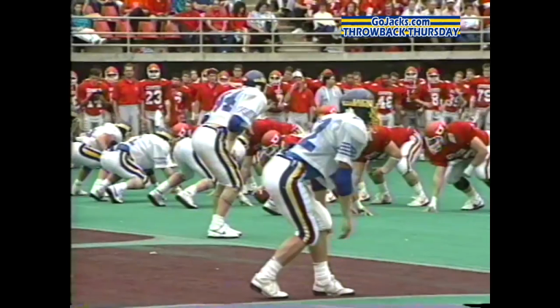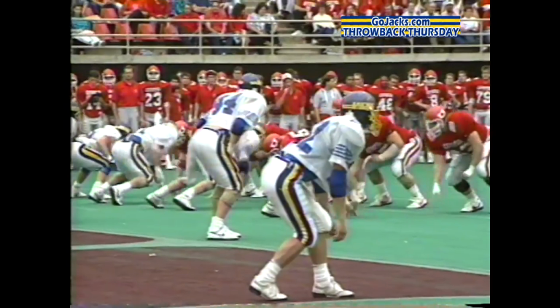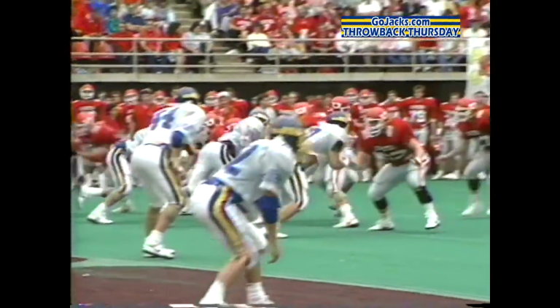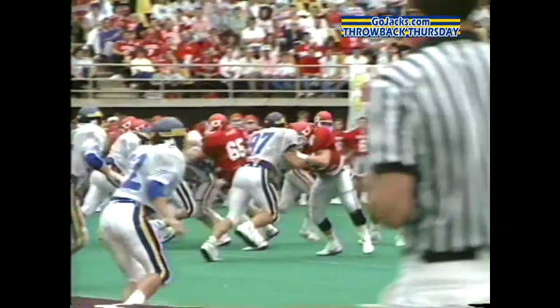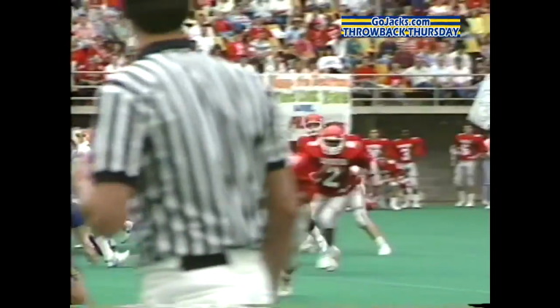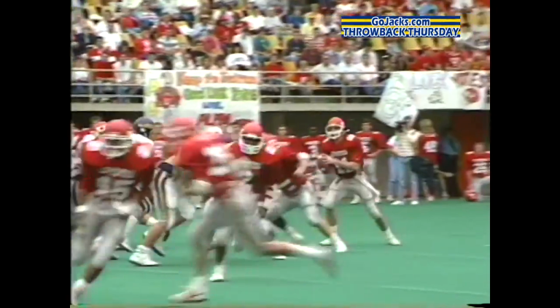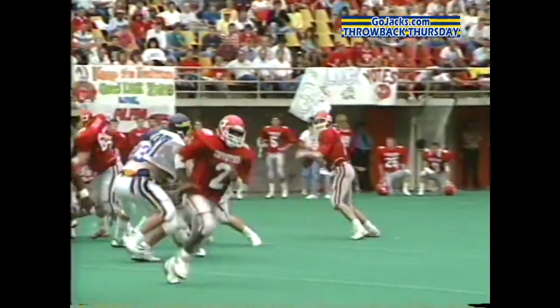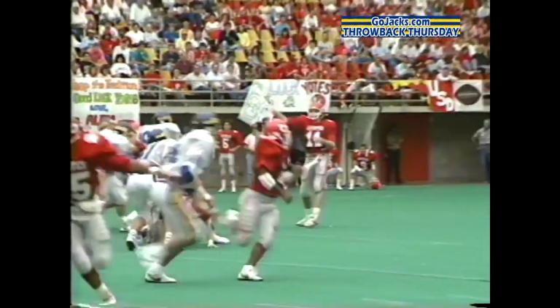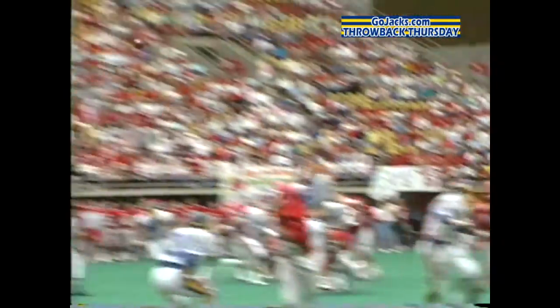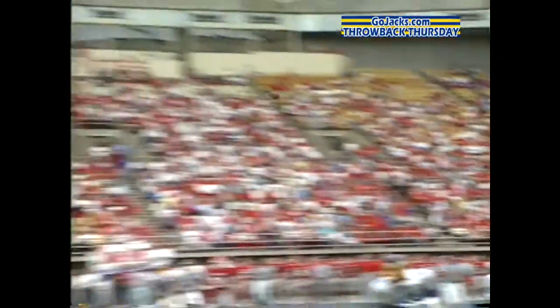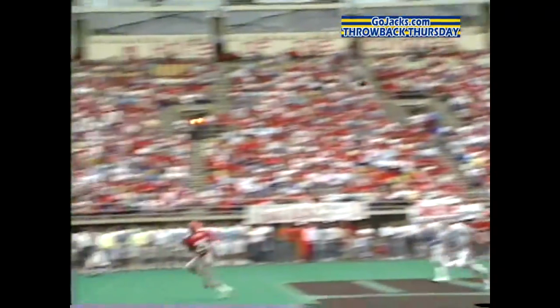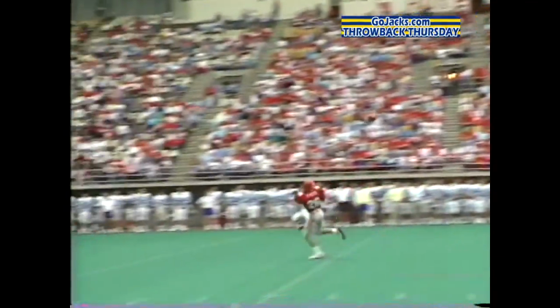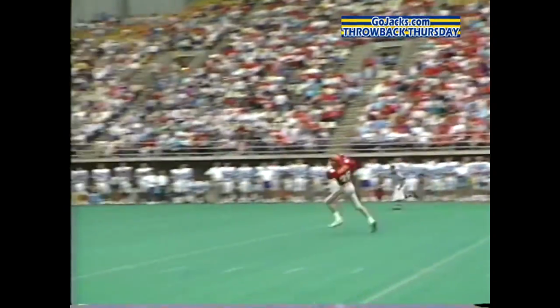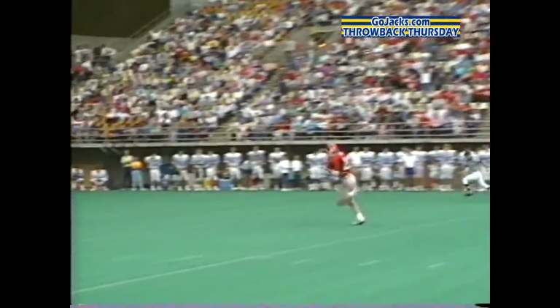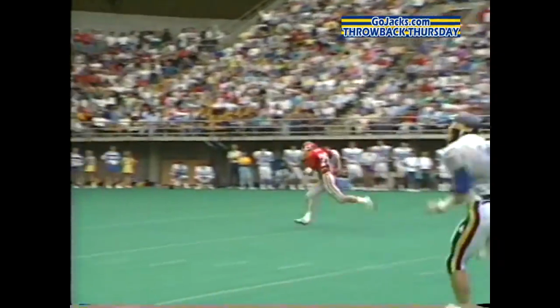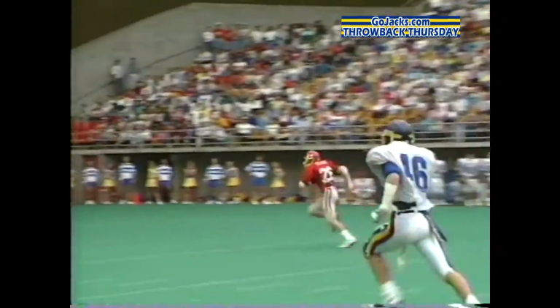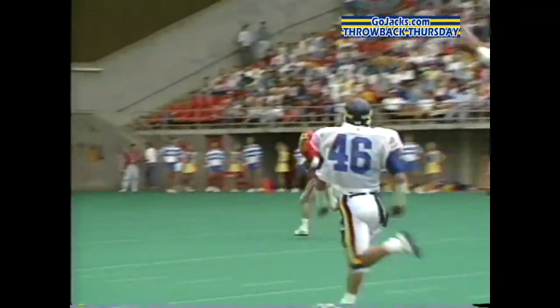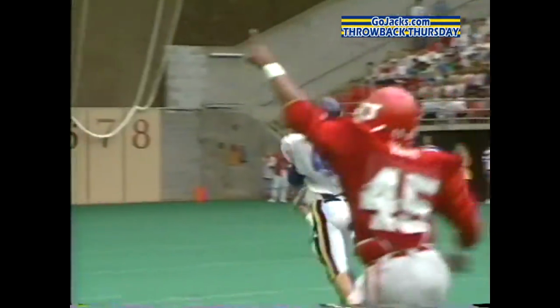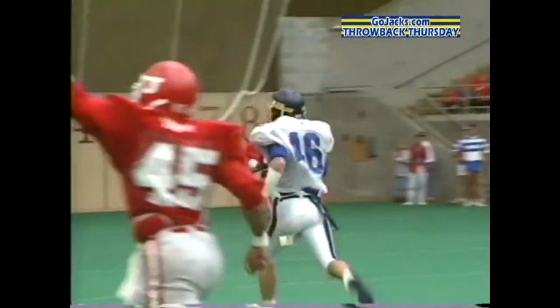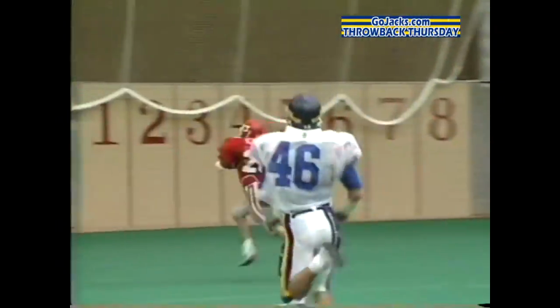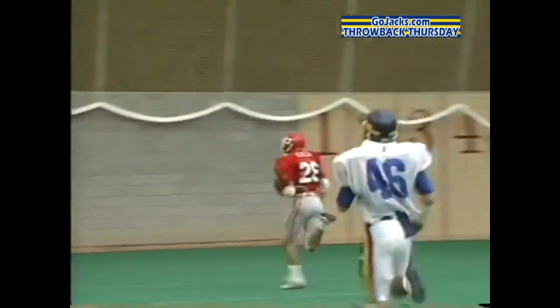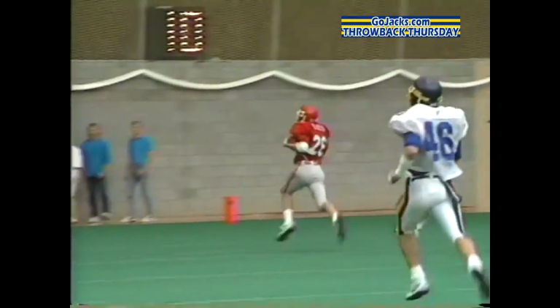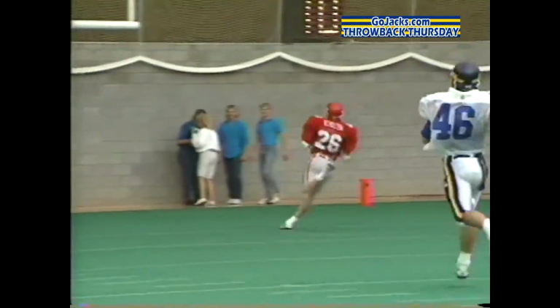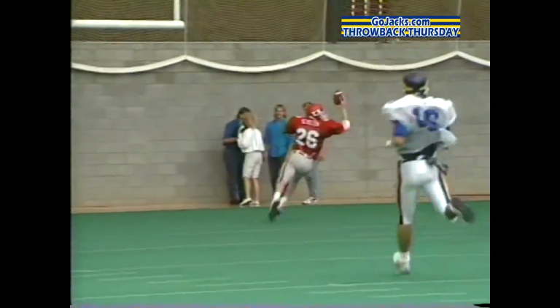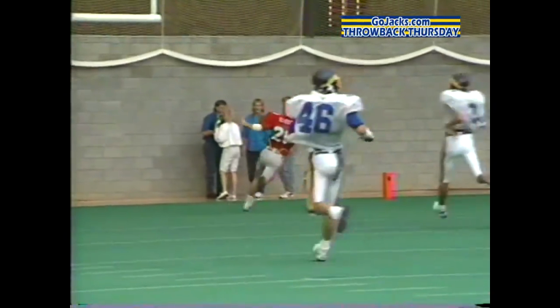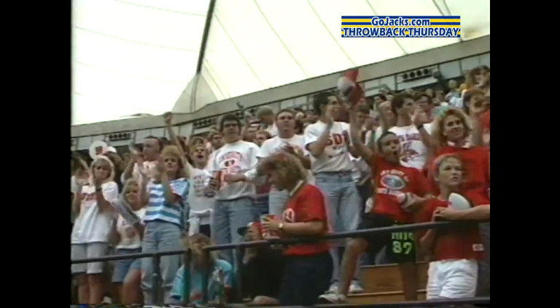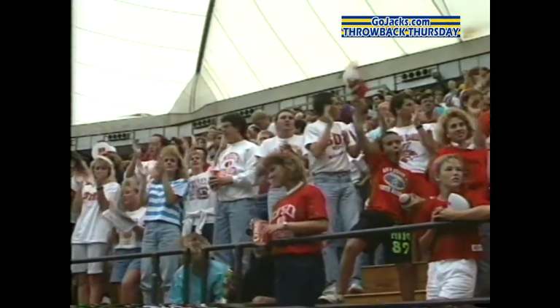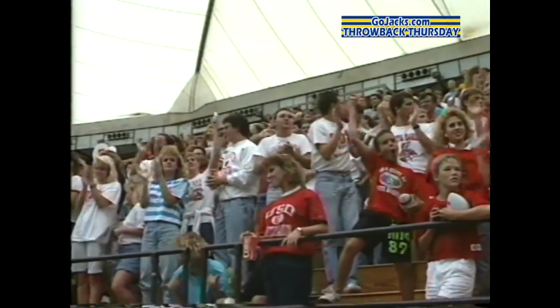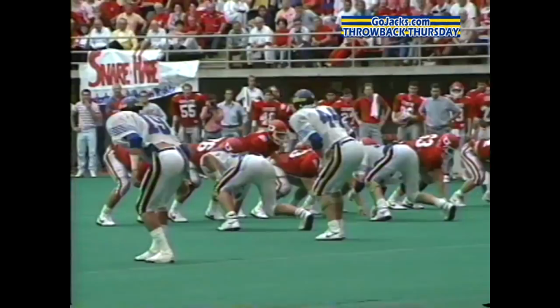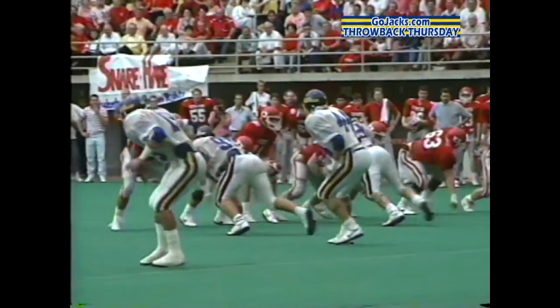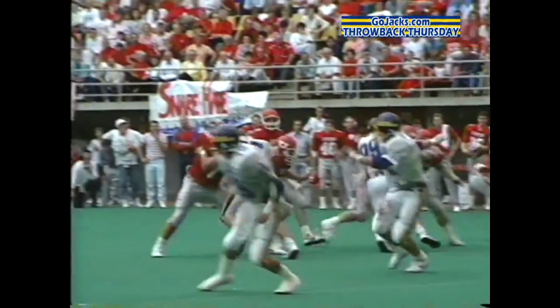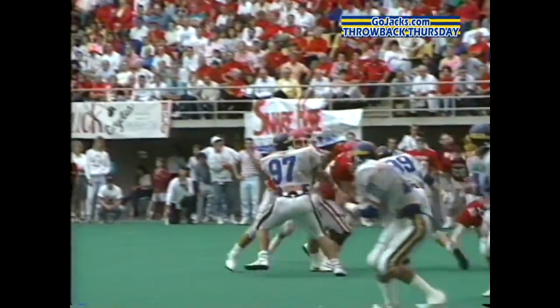In the third quarter, the Coyotes got new life when Anderson finds a wide-open Dan Skolten, who goes 59 yards for the touchdown to cut the Jacks' lead to 7 at 14-7. The battle went down to the wire.